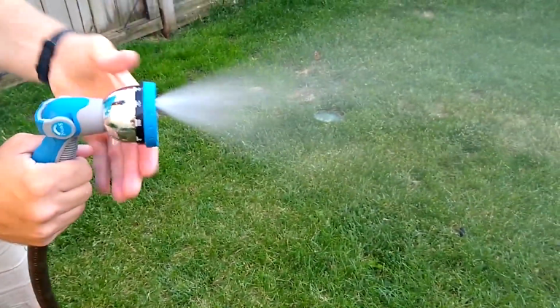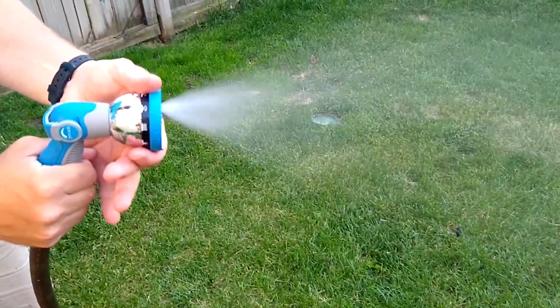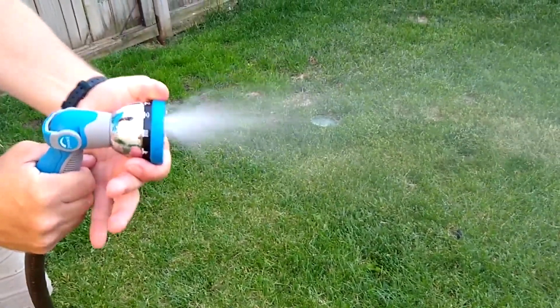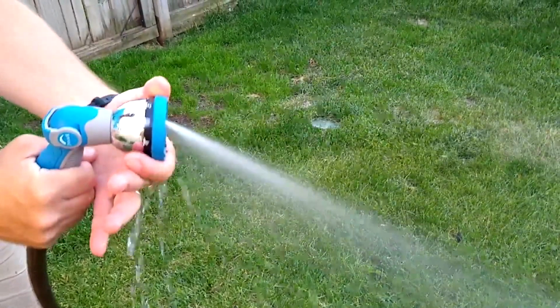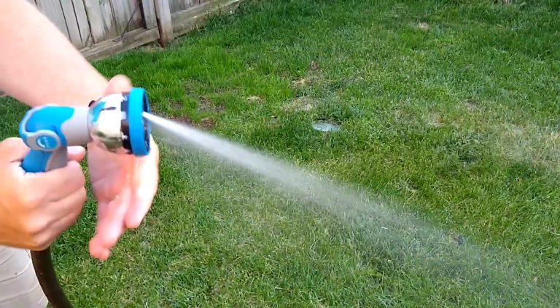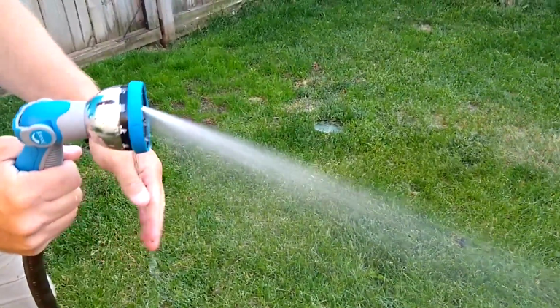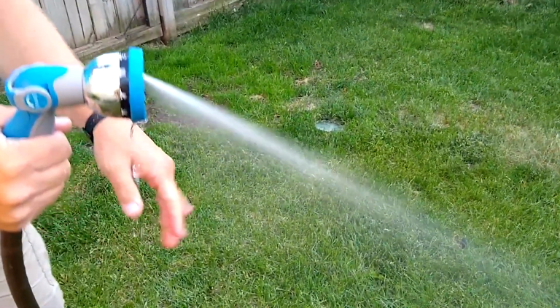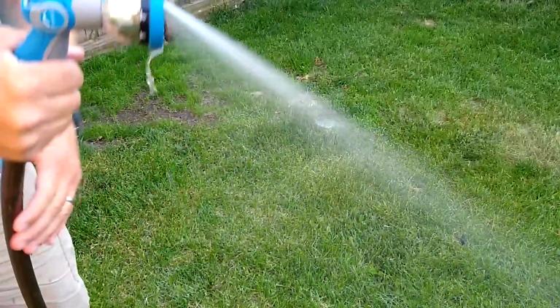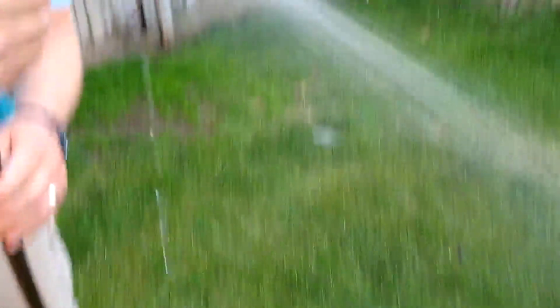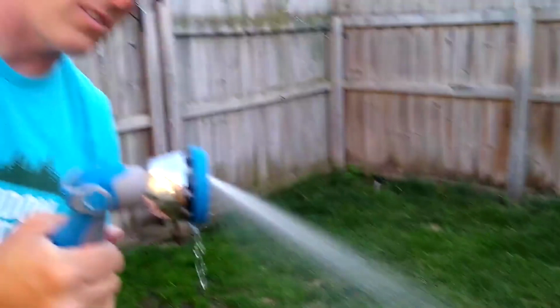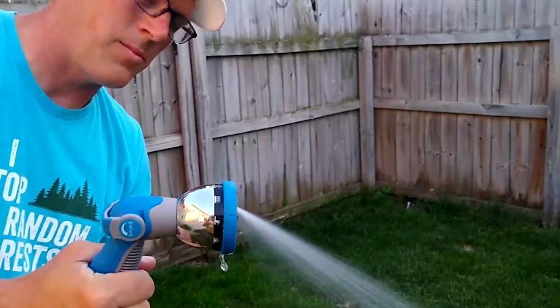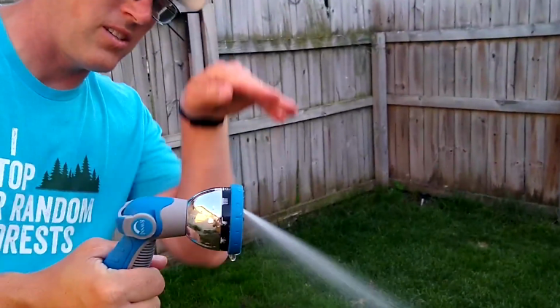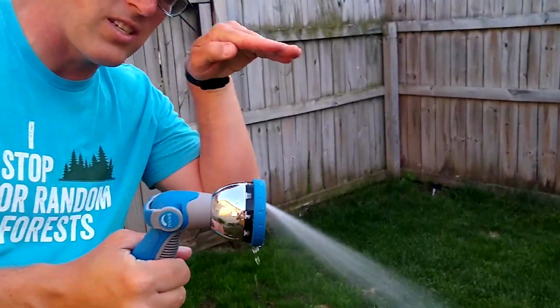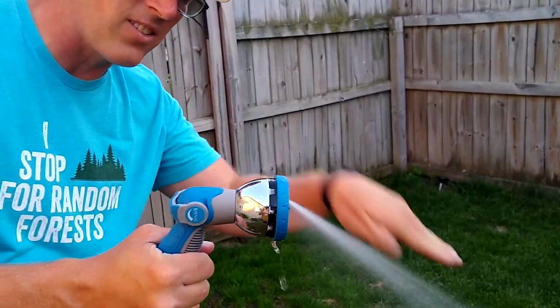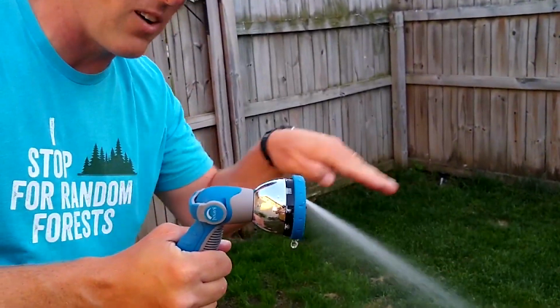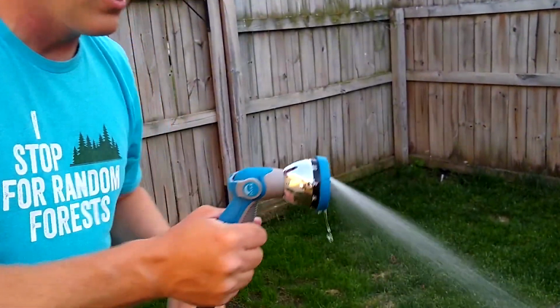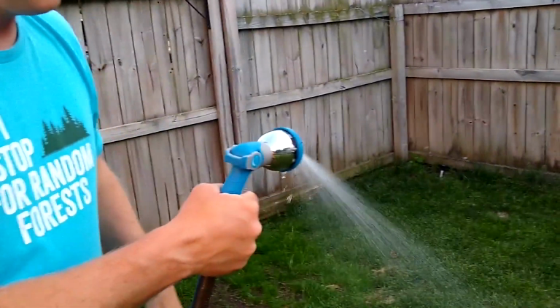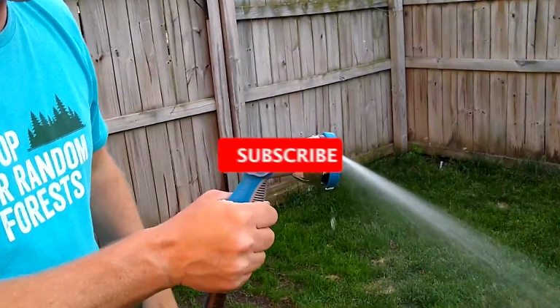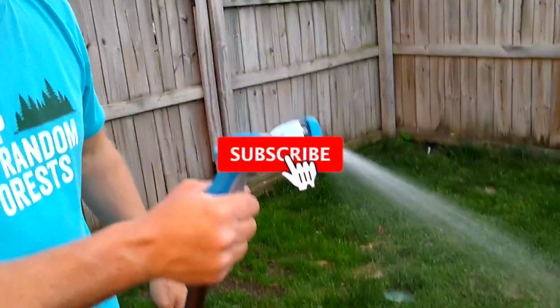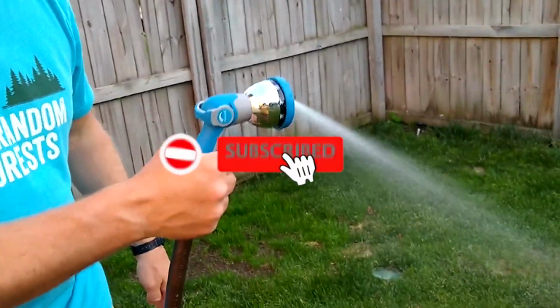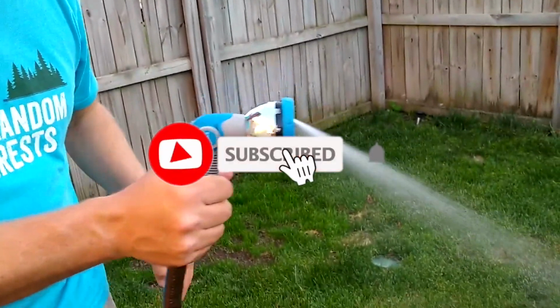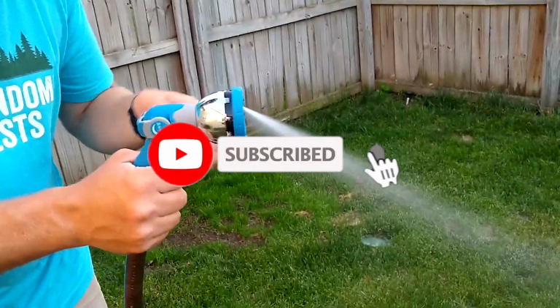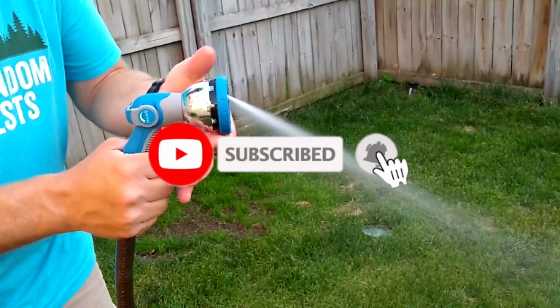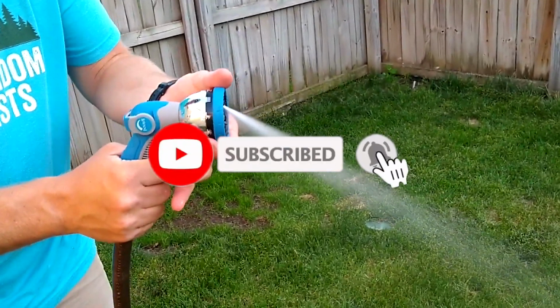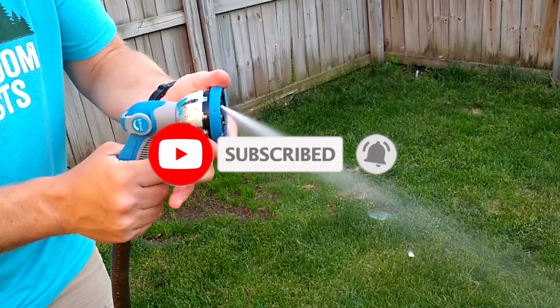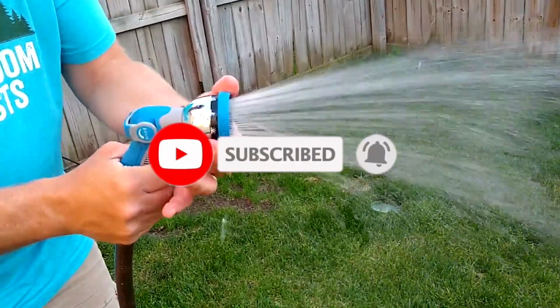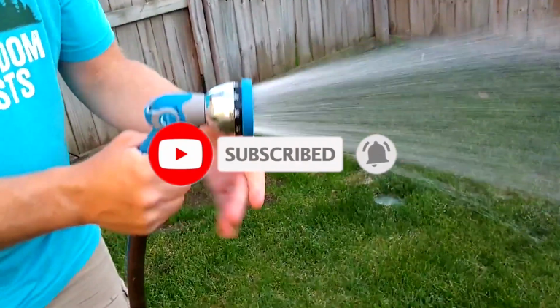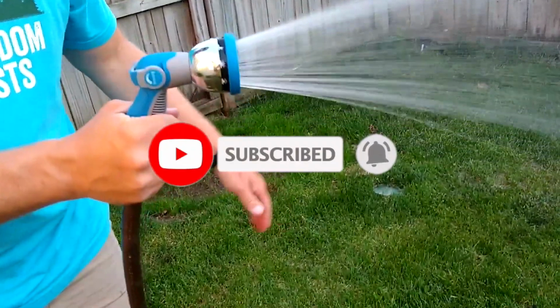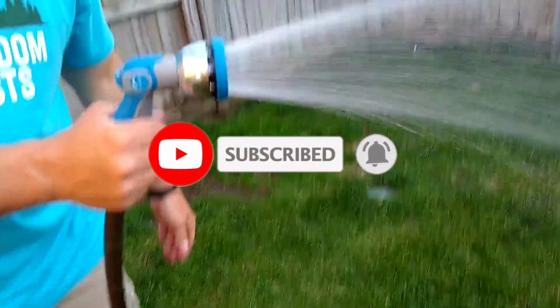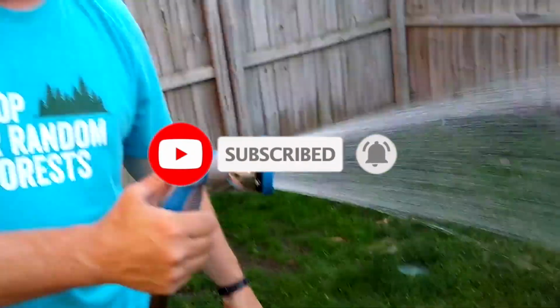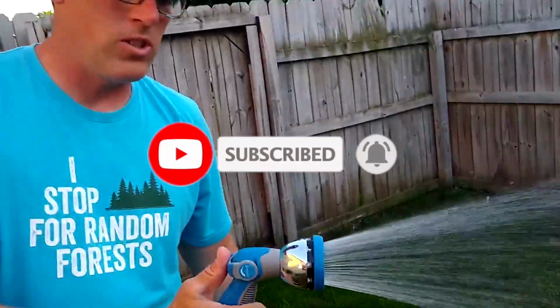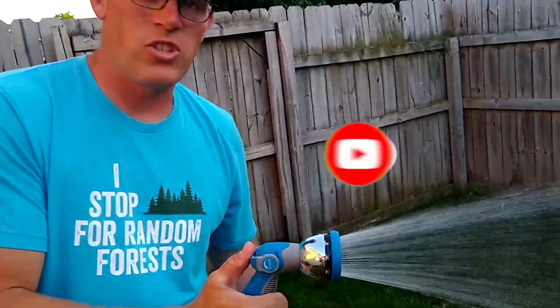That was today's review. I hope you found it helpful. Thank you for watching this video. If you enjoyed this video, don't forget to like, share, and subscribe for more videos.